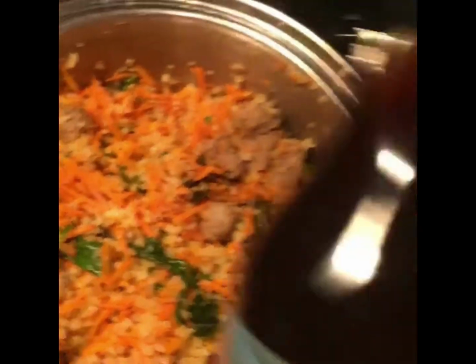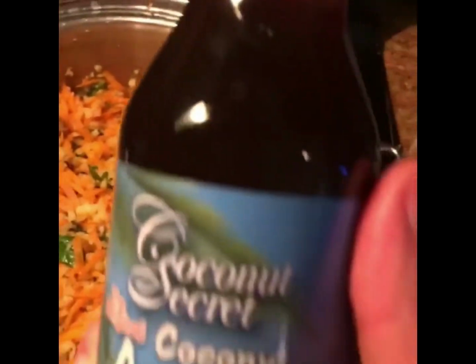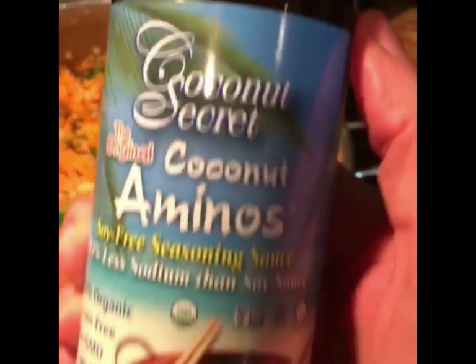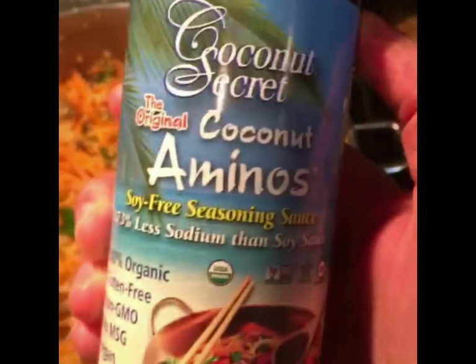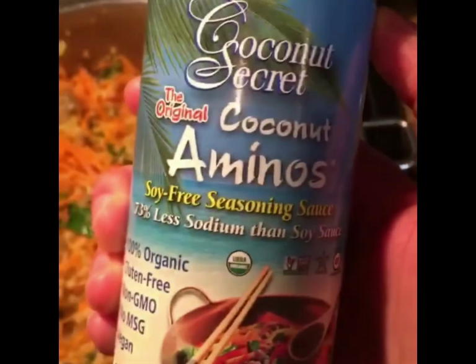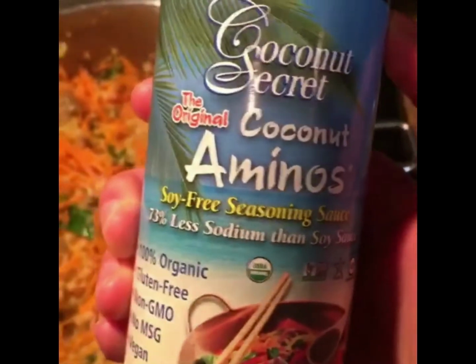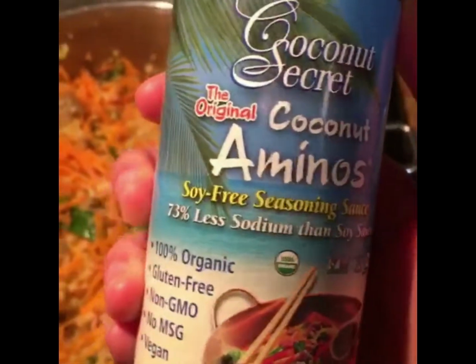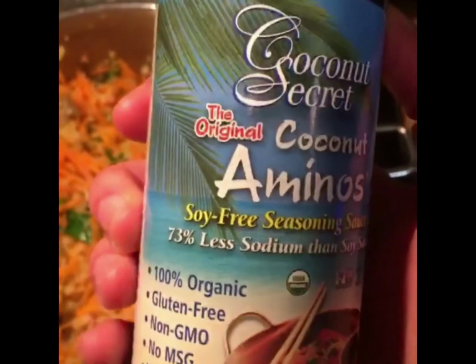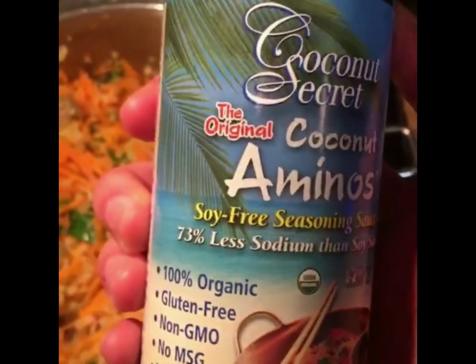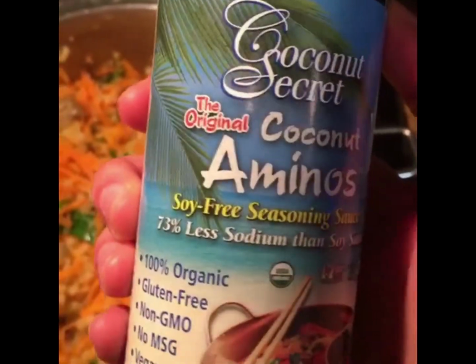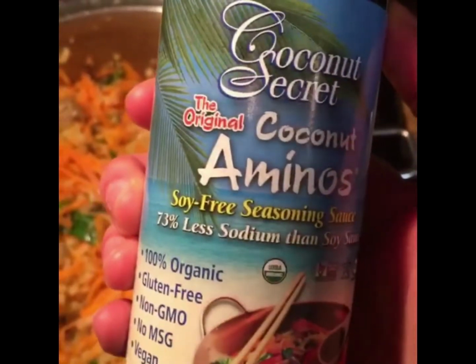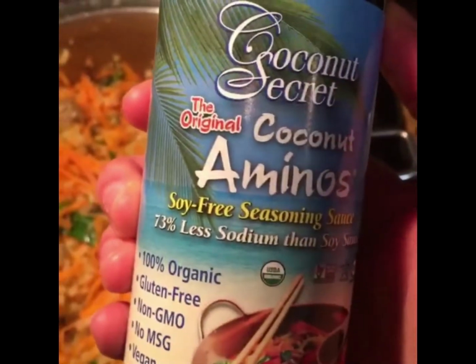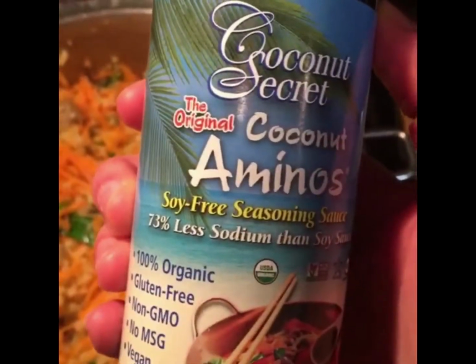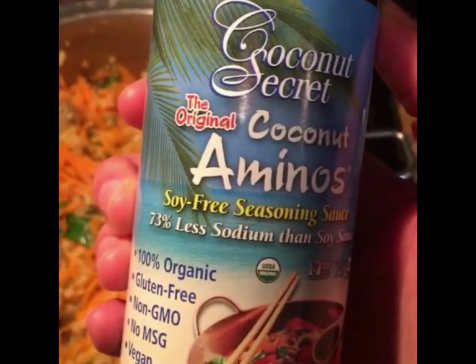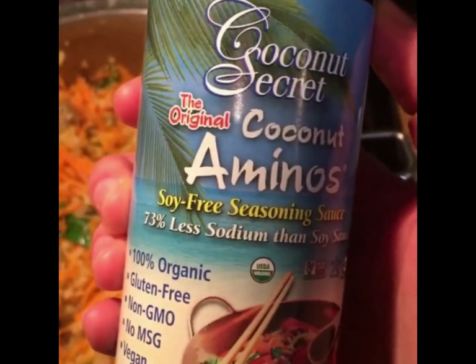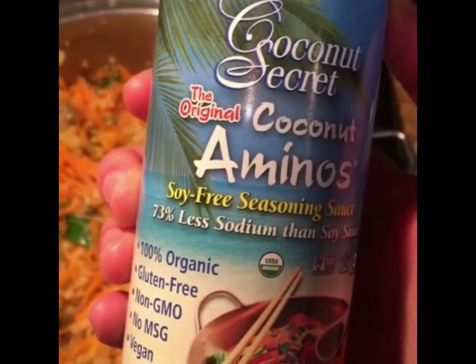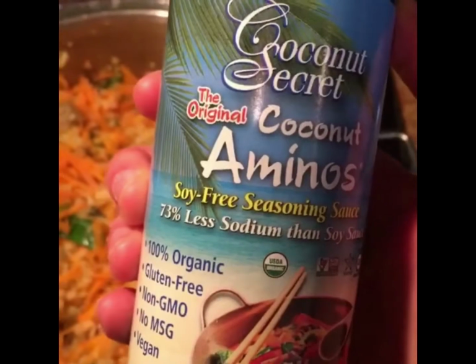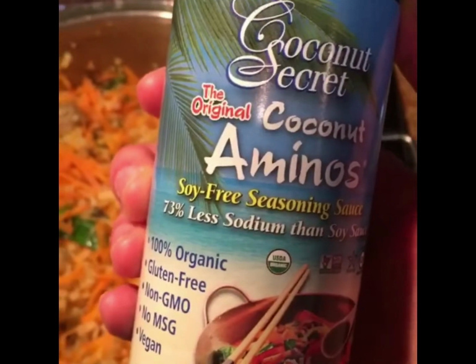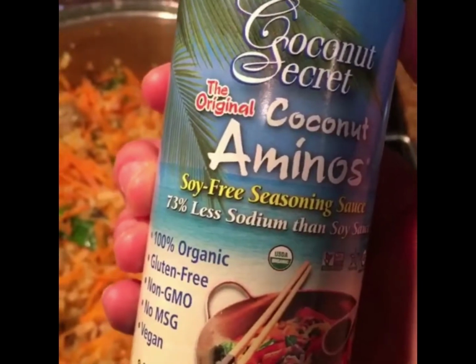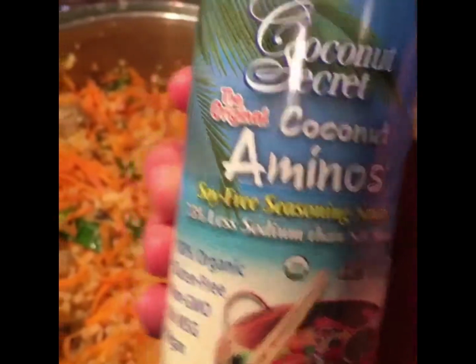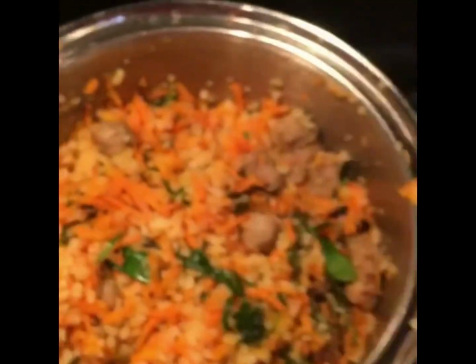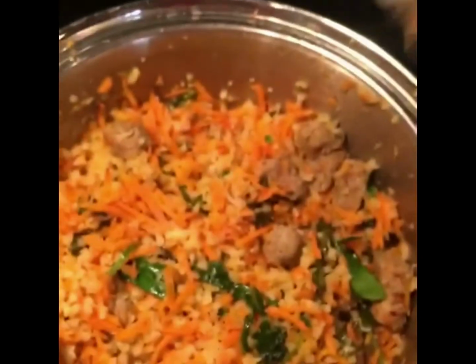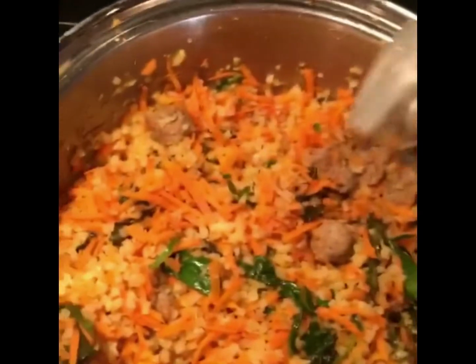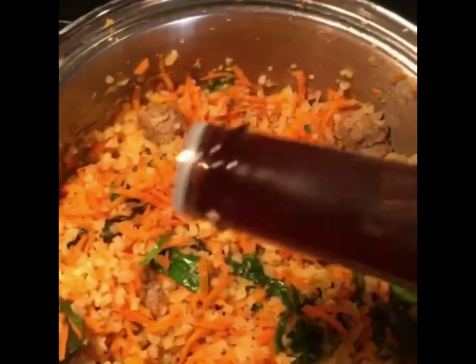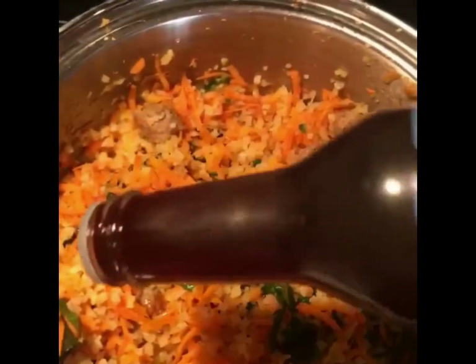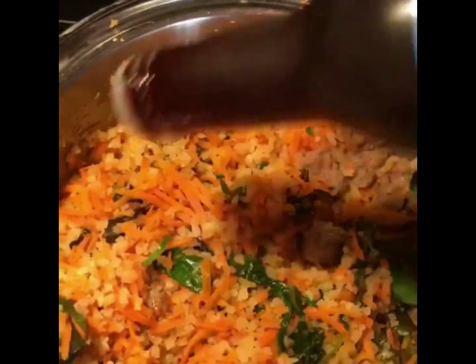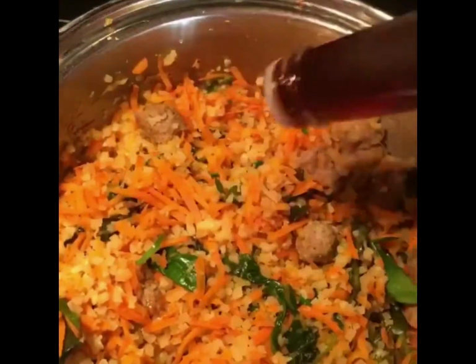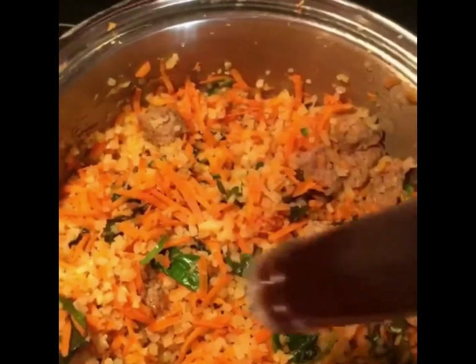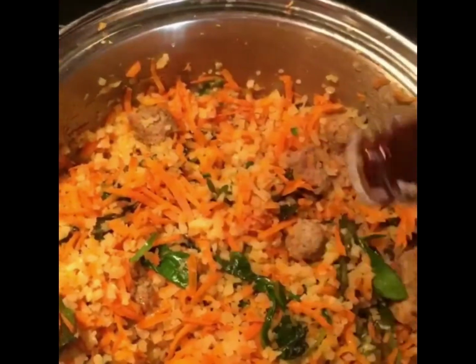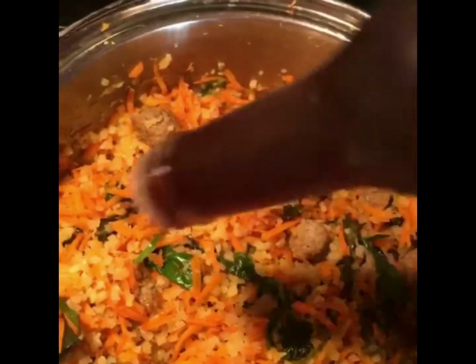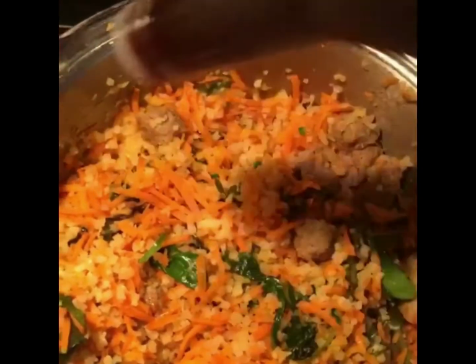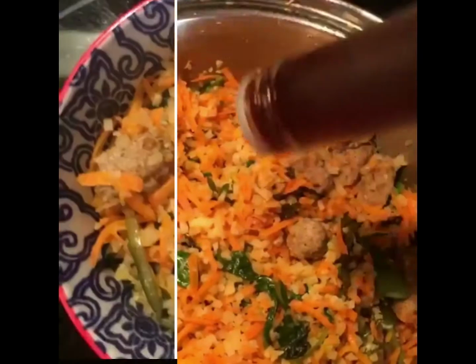We're just gonna top with some coconut aminos. This is a gluten-free, kind of upgraded soy sauce option to just flavor your veggies and things. I just eyeball and sprinkle a little on.